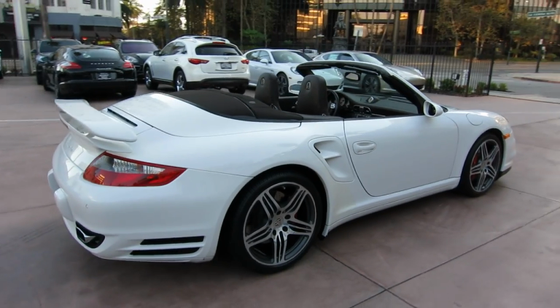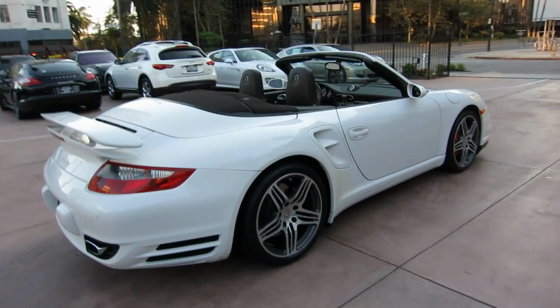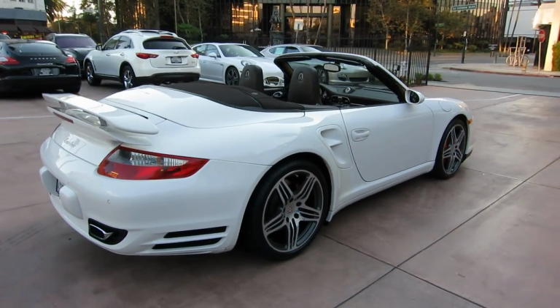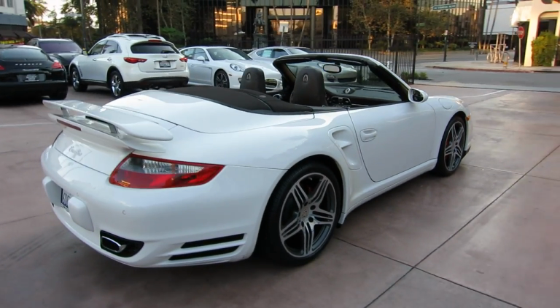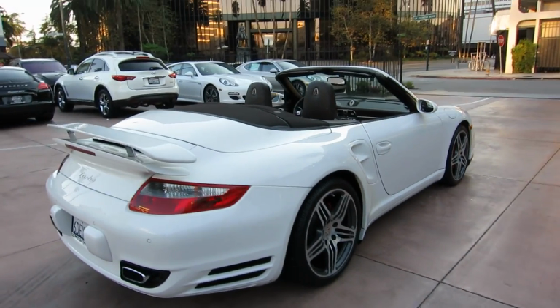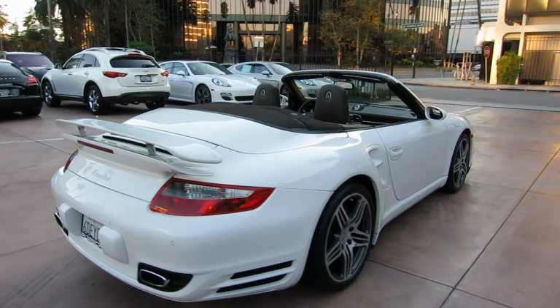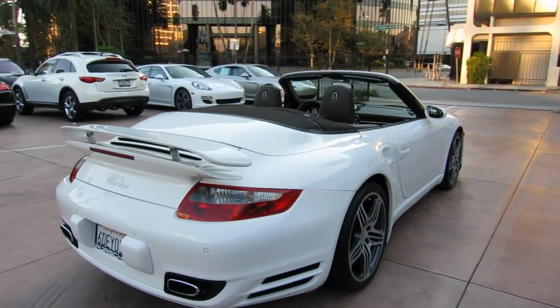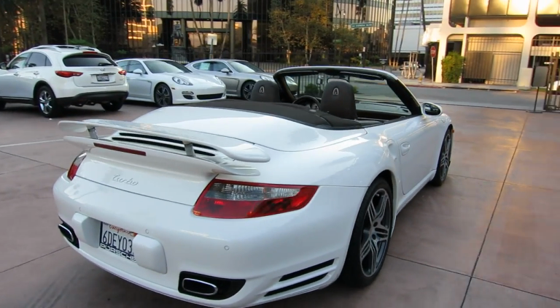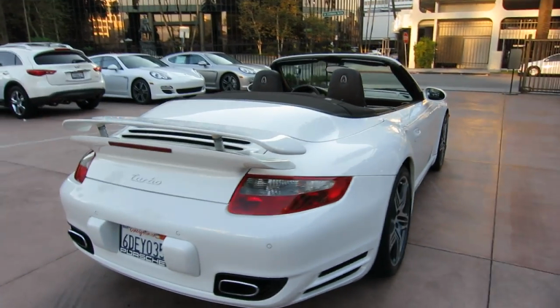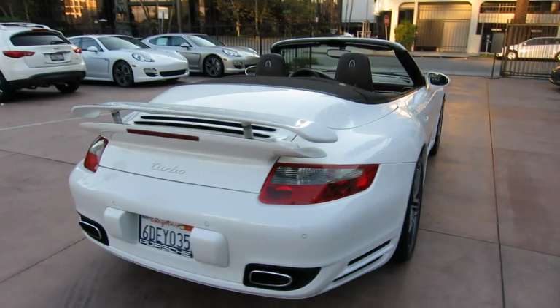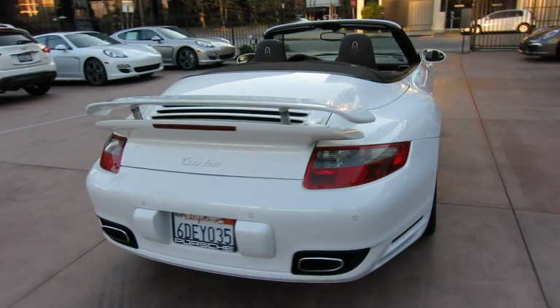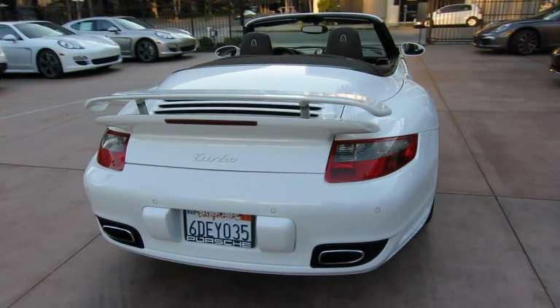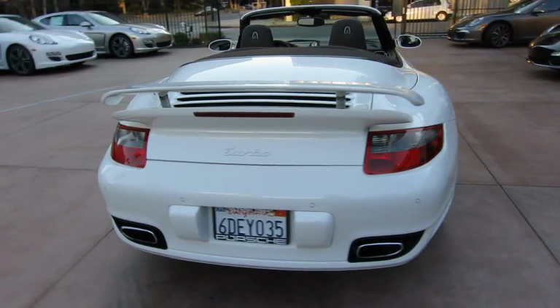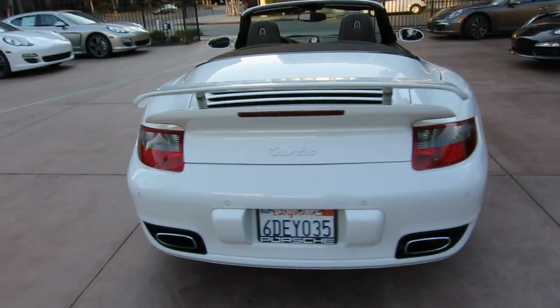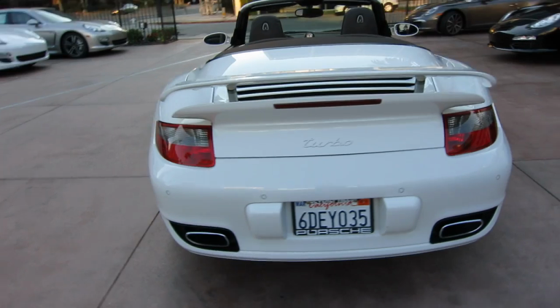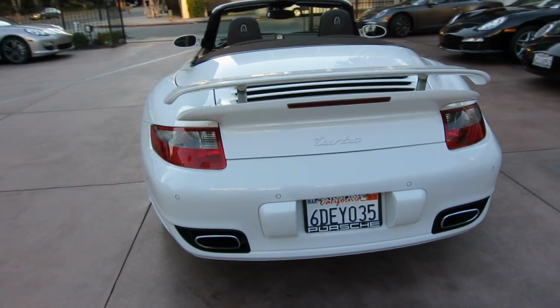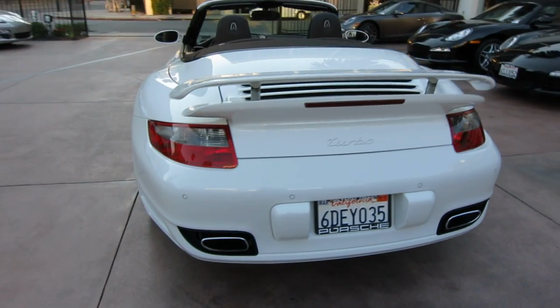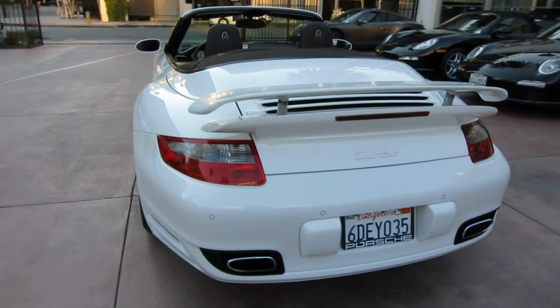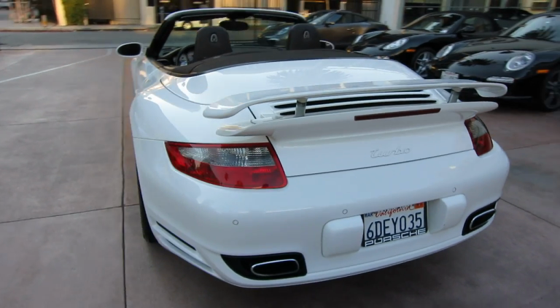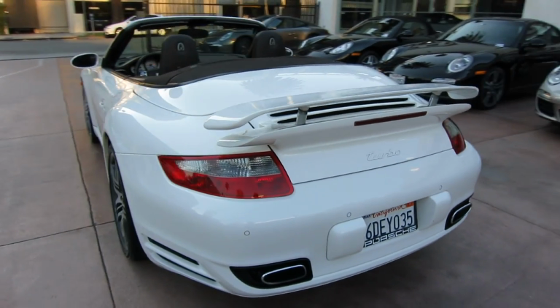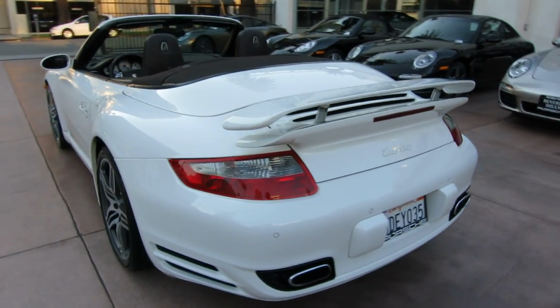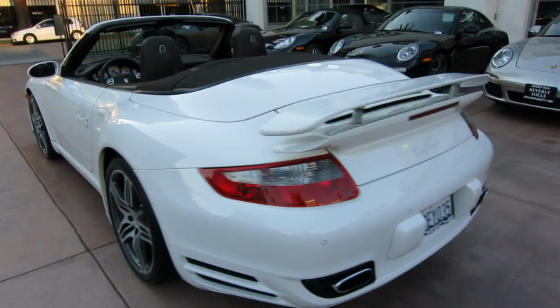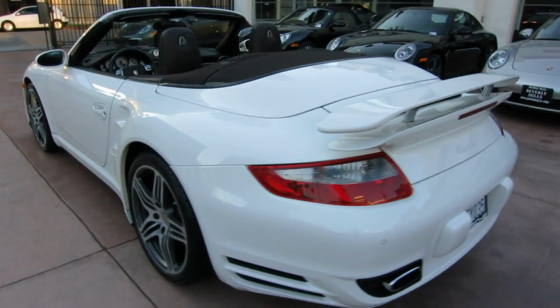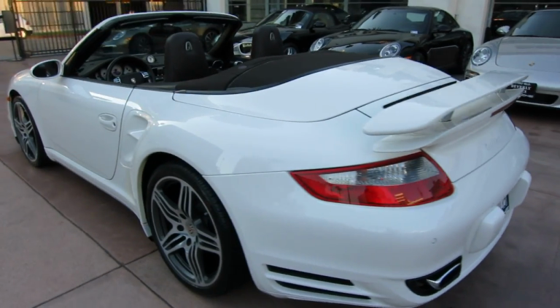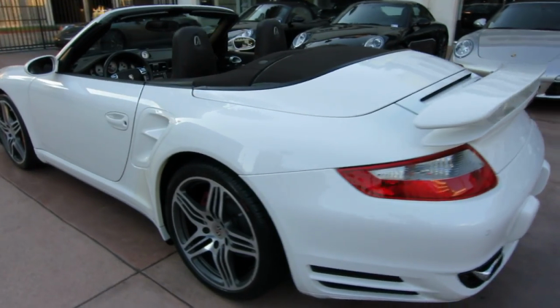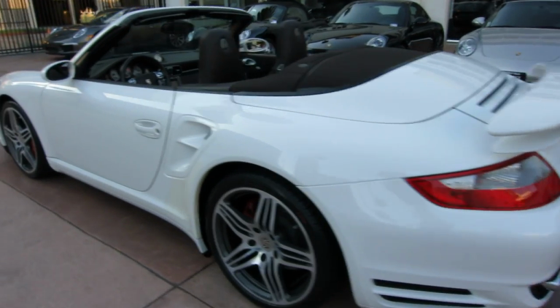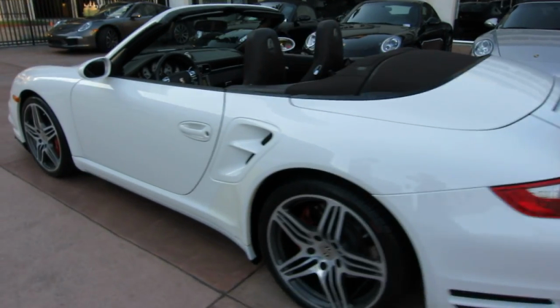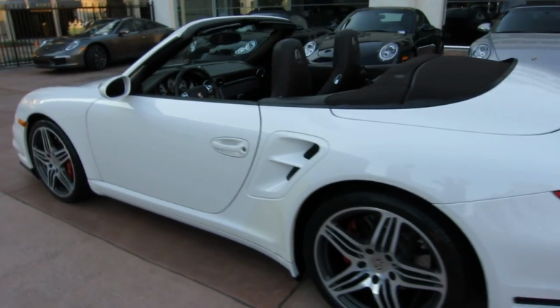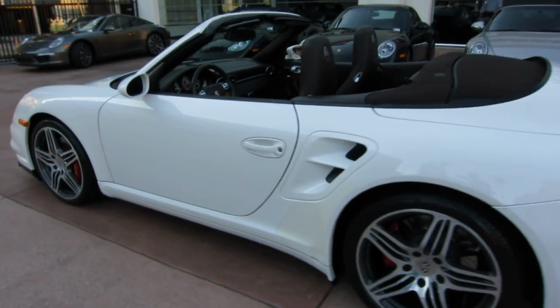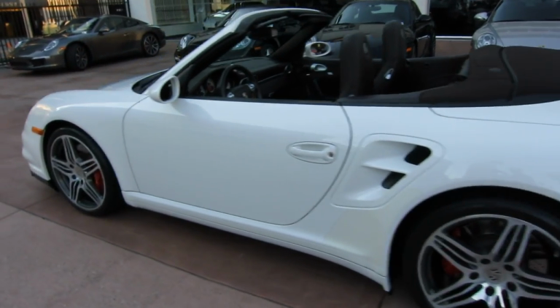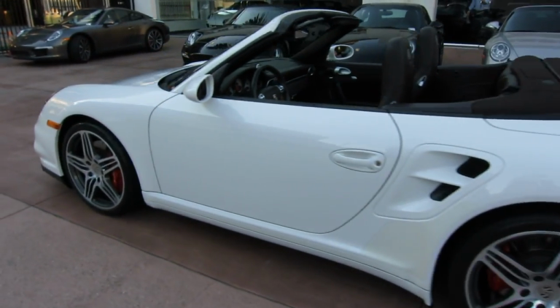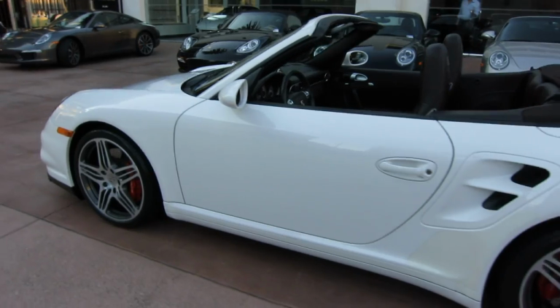Coco, if you're not familiar with it, it's like a chocolate brown color. Really, really beautiful color on a really nice 12,000 mile white Cabriolet.